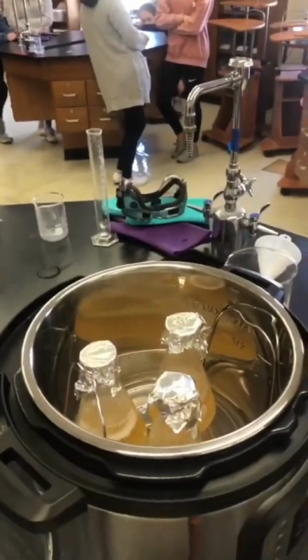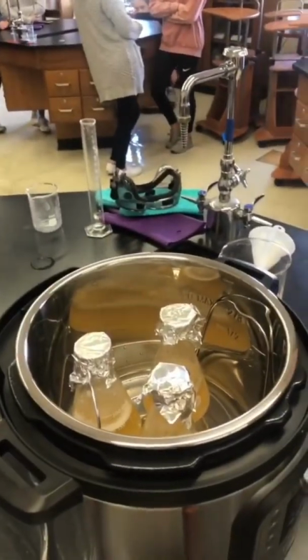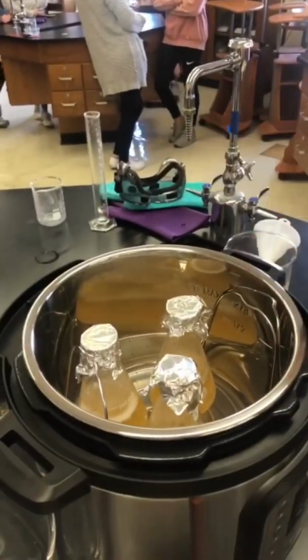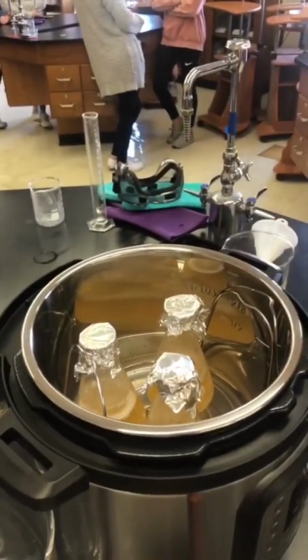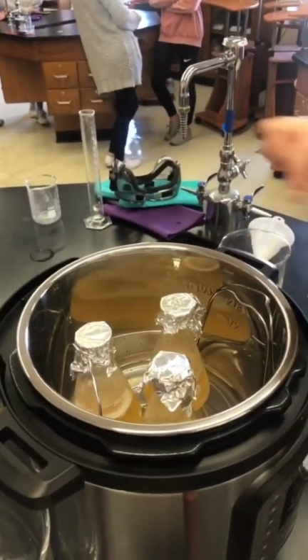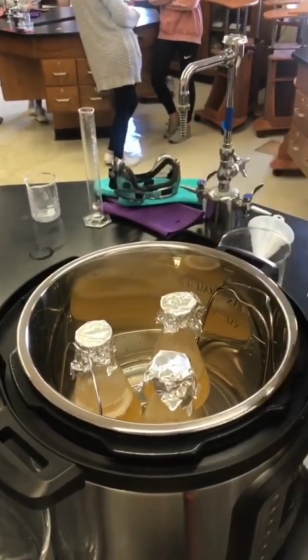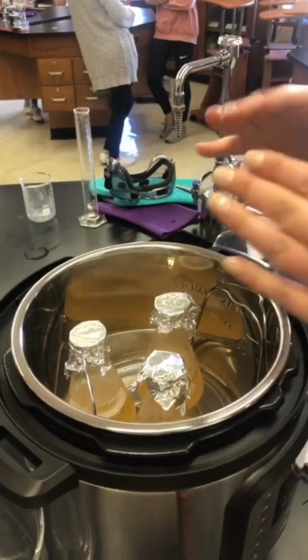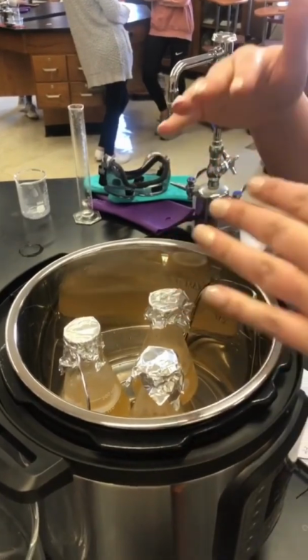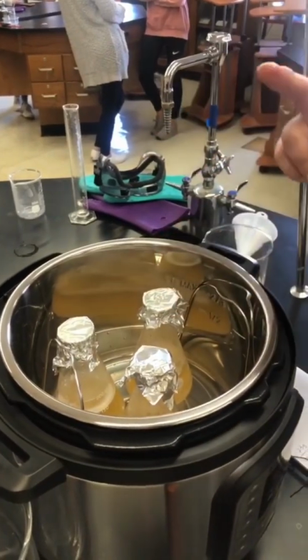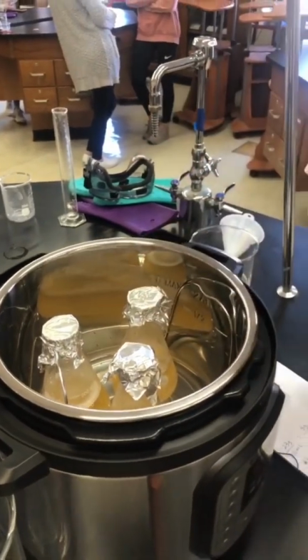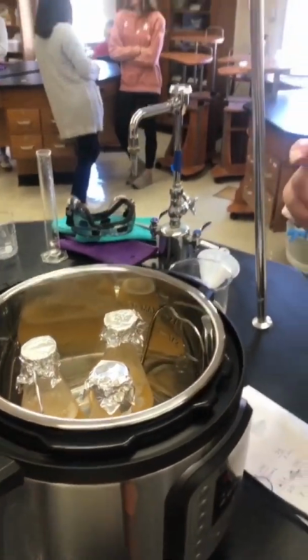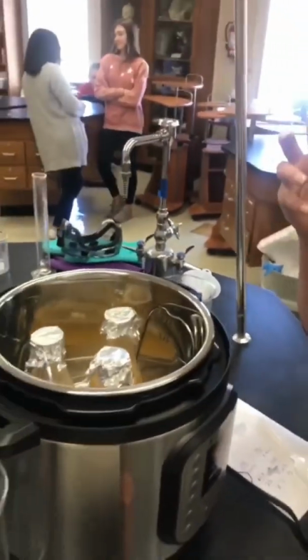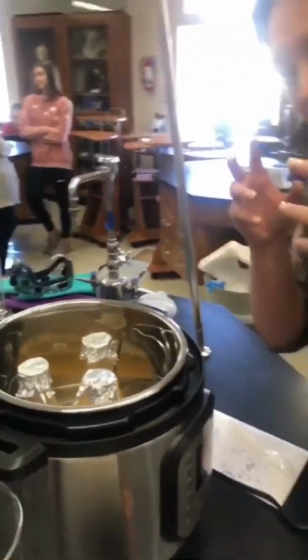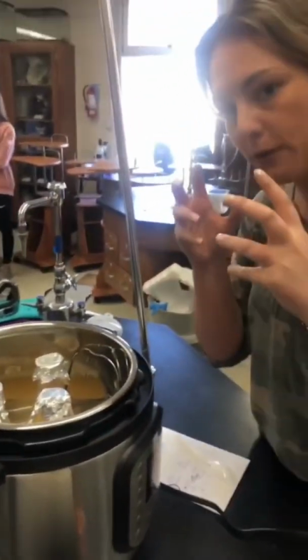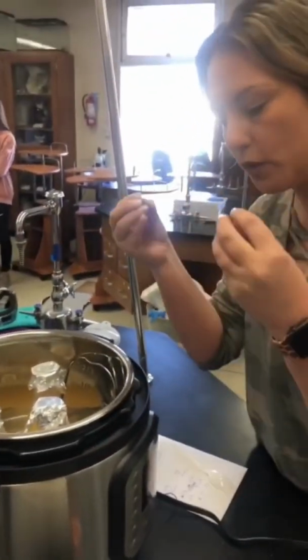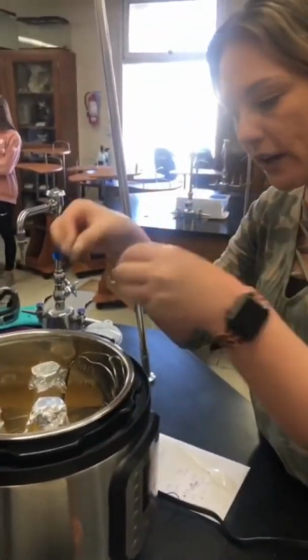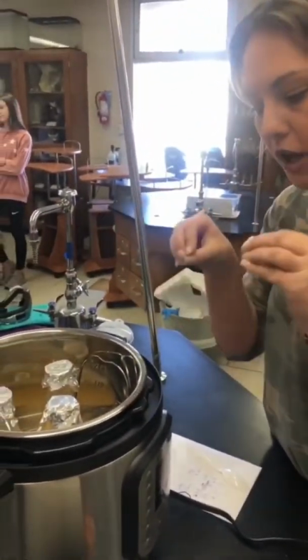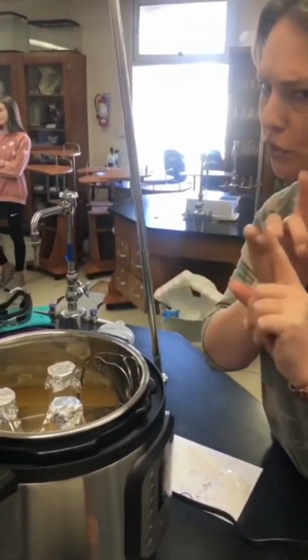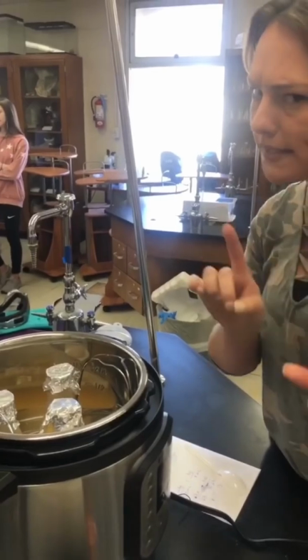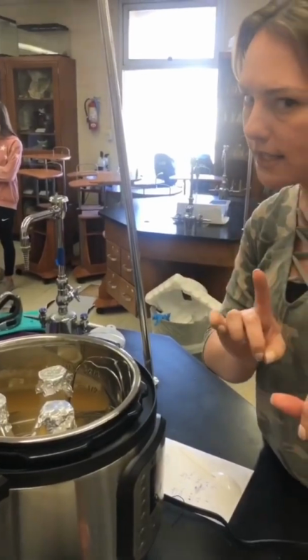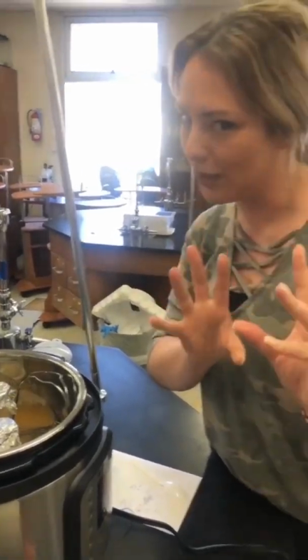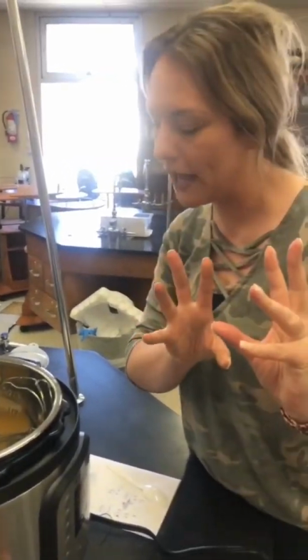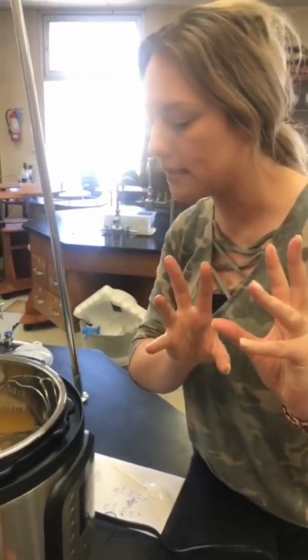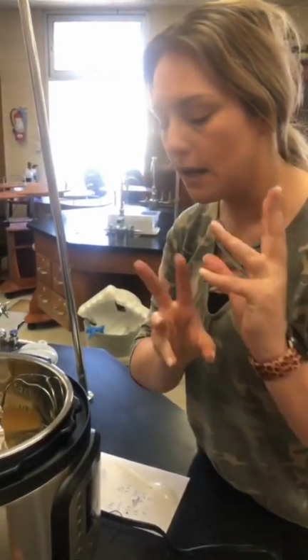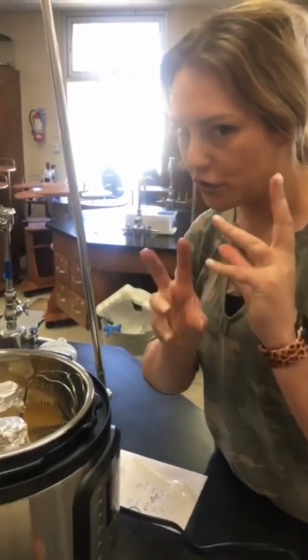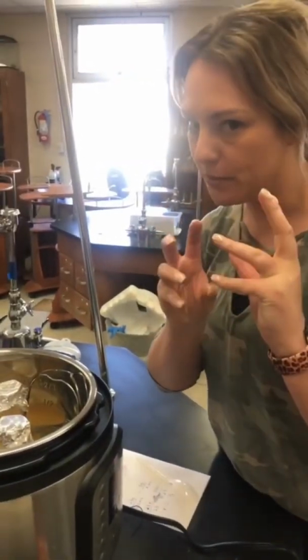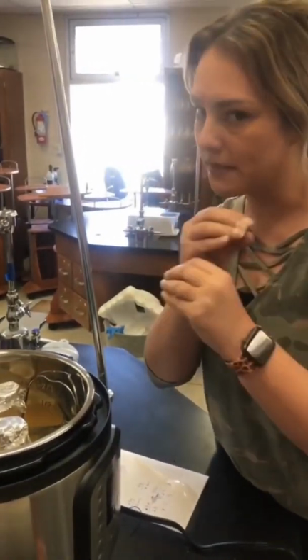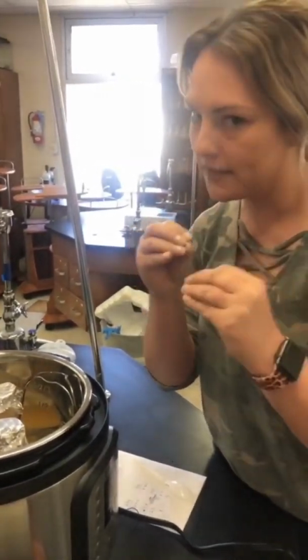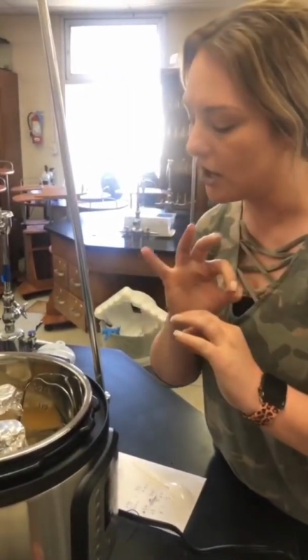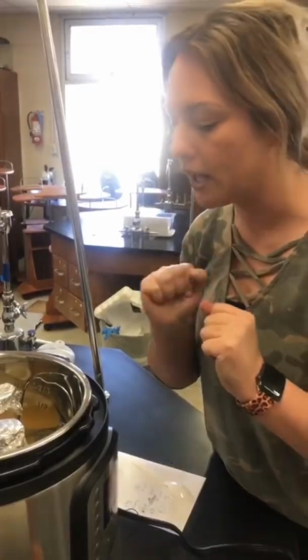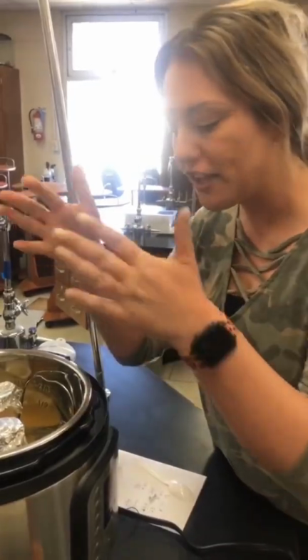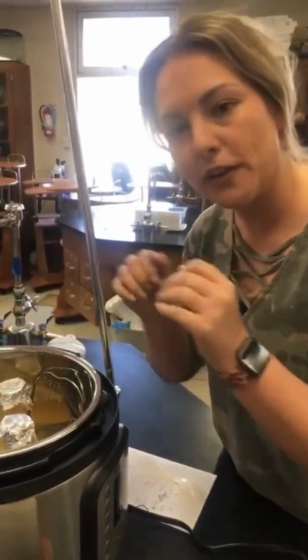So I poured it into the flask, and then we put two little aluminum foil squares on top. Don't seal it. You know what happens? Pressure, temperature, something sealed — not good. It's just loosely on there.